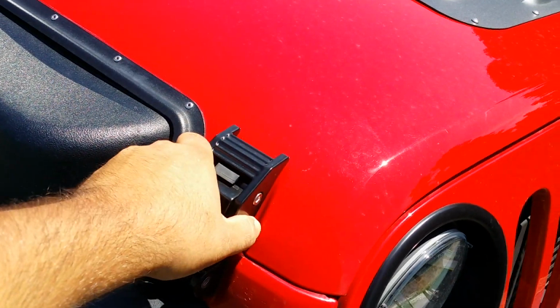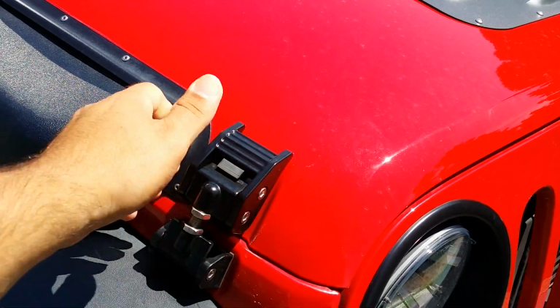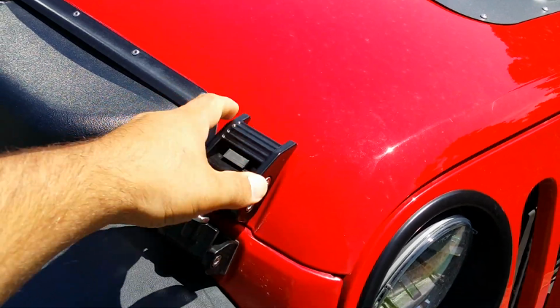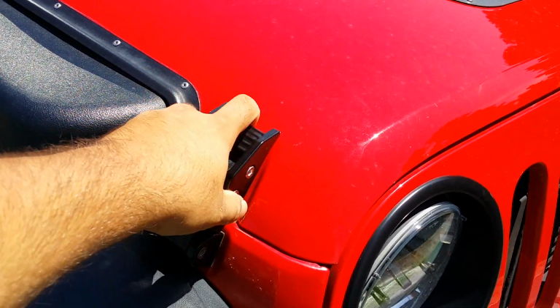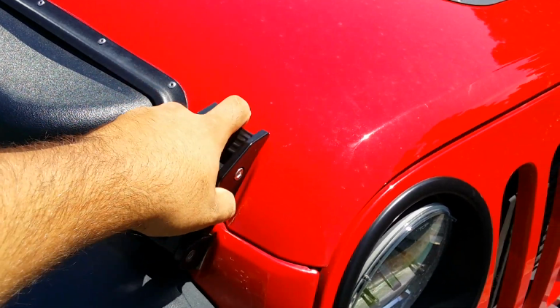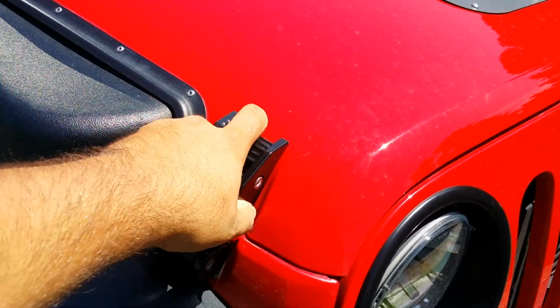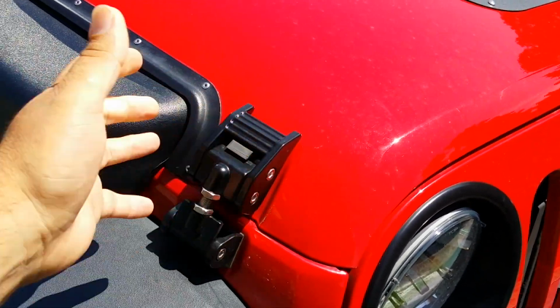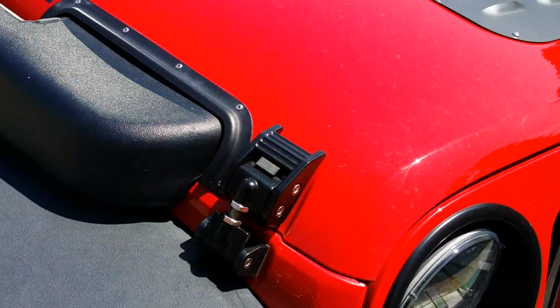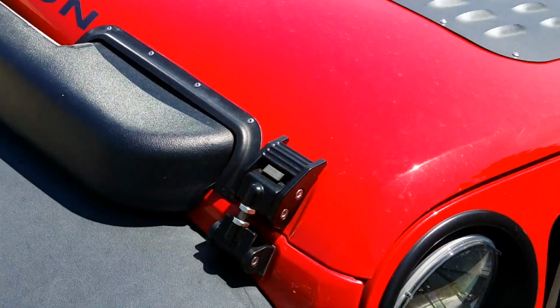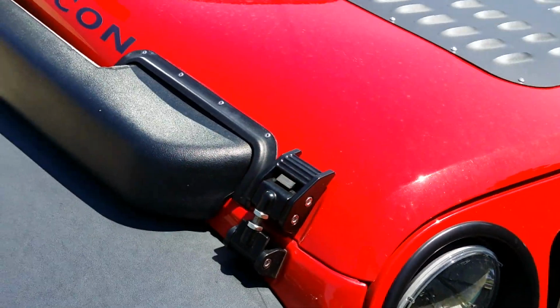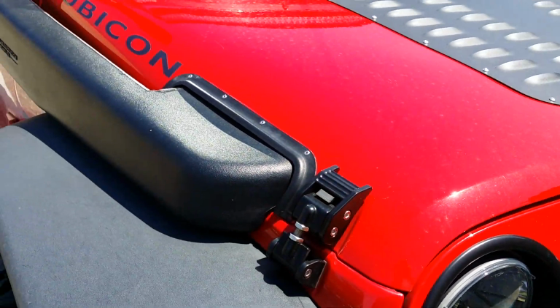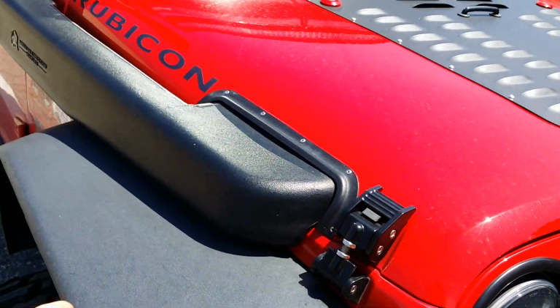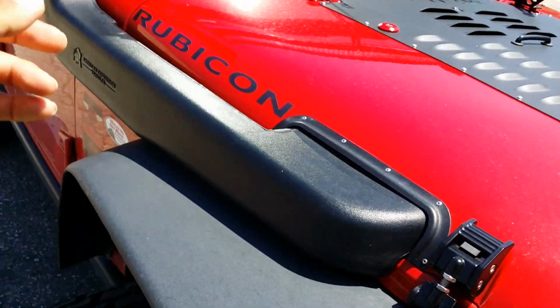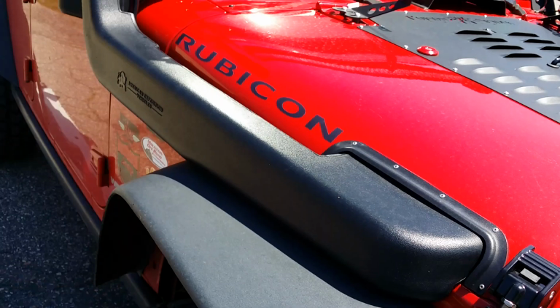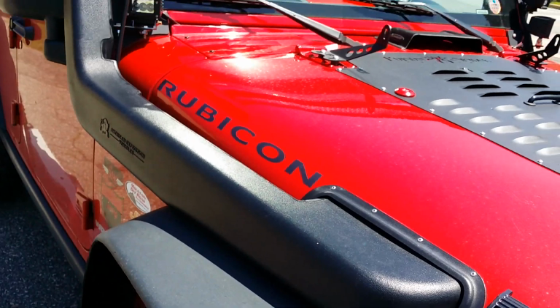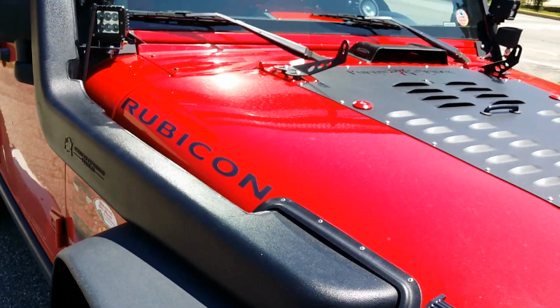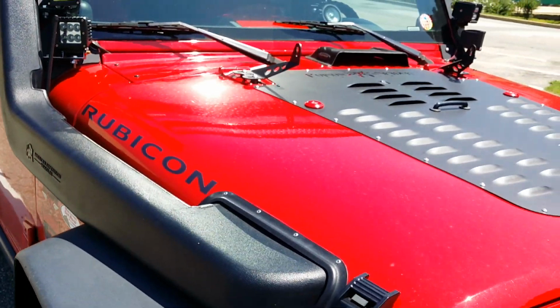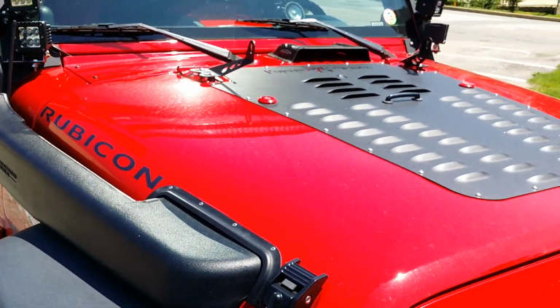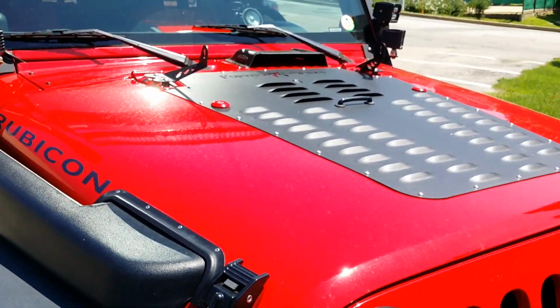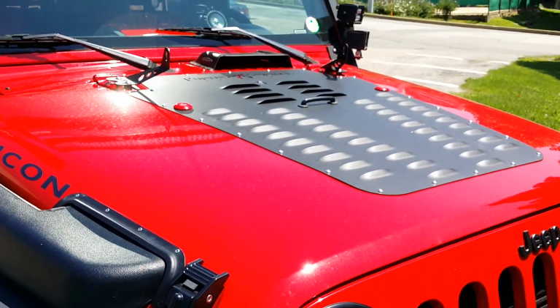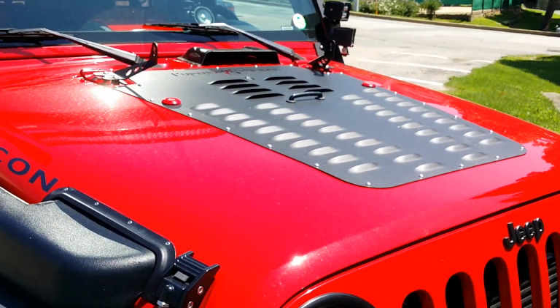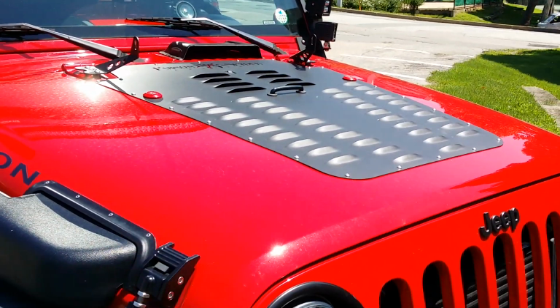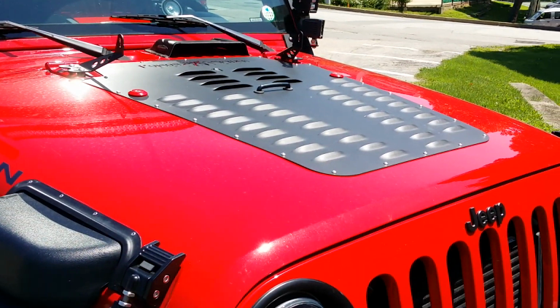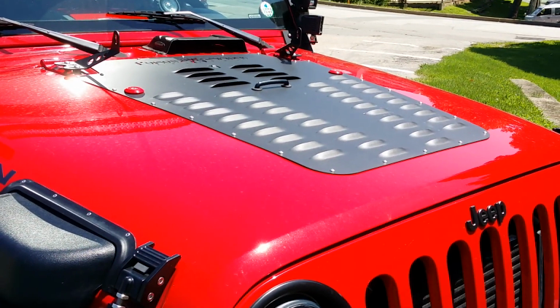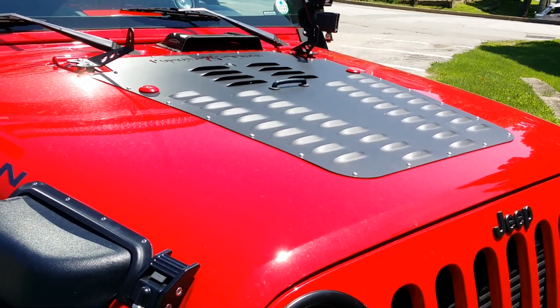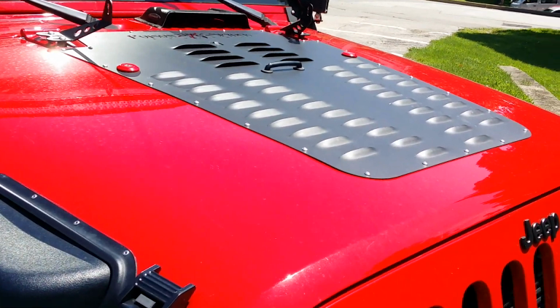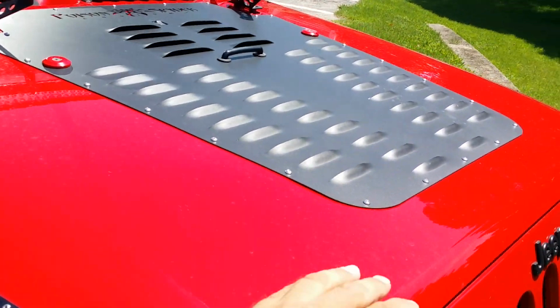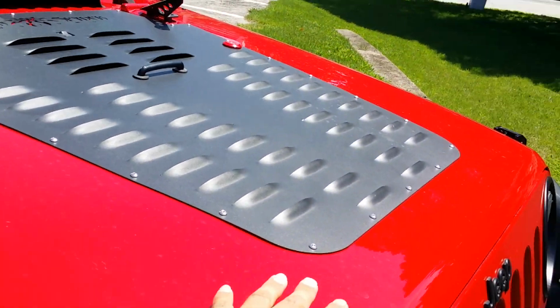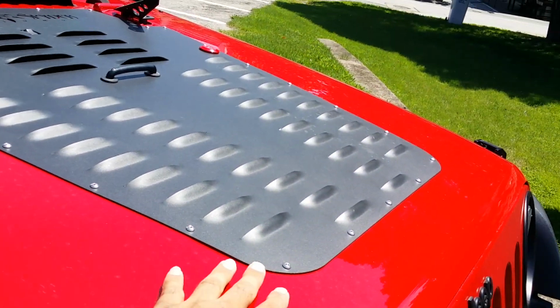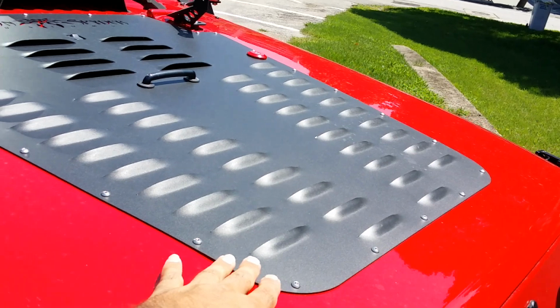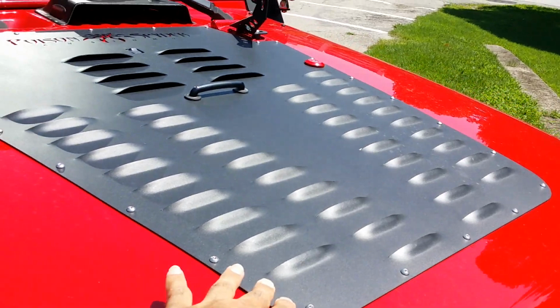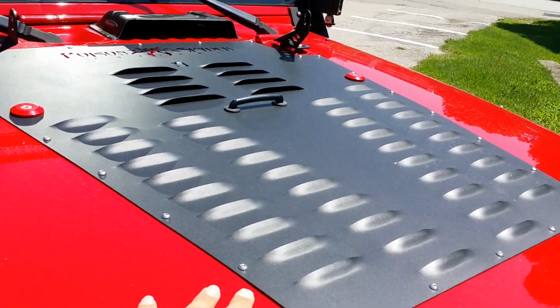They have a modern yet aggressive style that I really like. I also have an ARB snorkel, and I got the Poison Spider hood louver — it's one of my favorite mods, it just makes the Jeep look so much more mean.